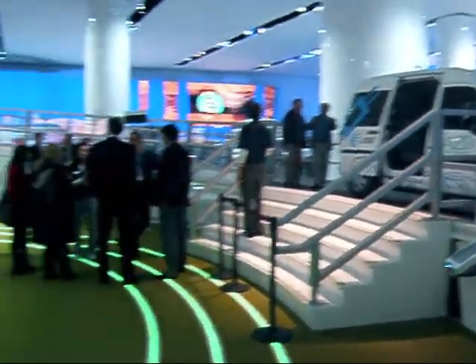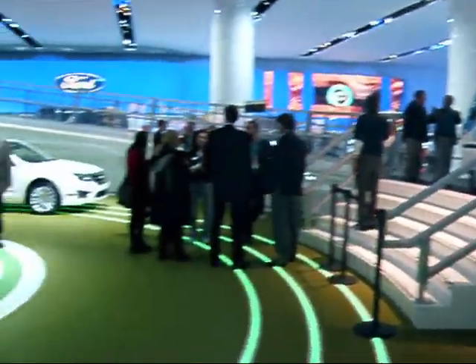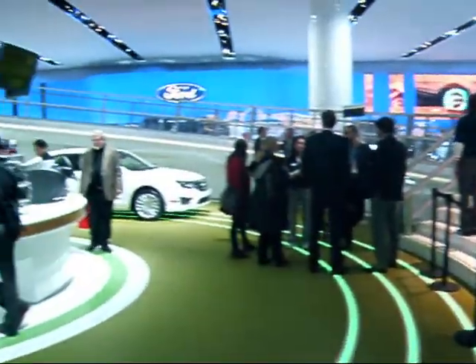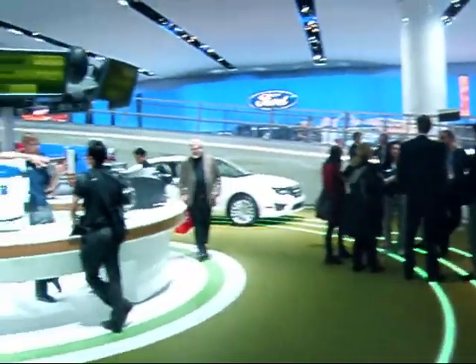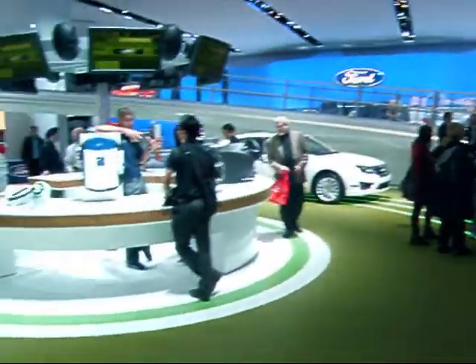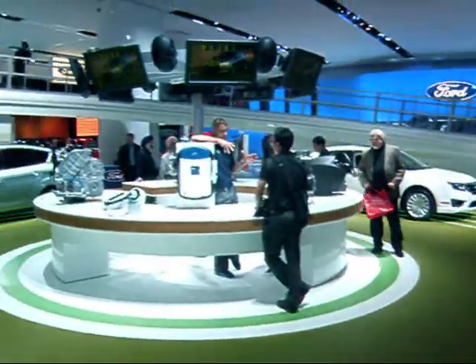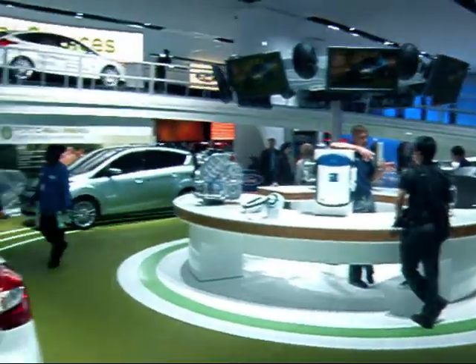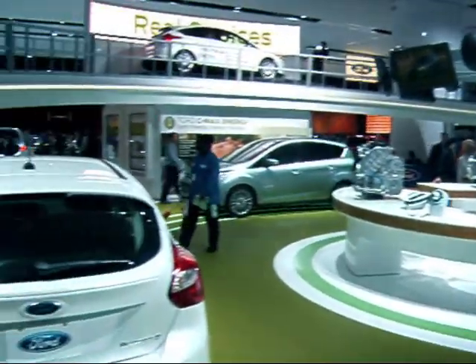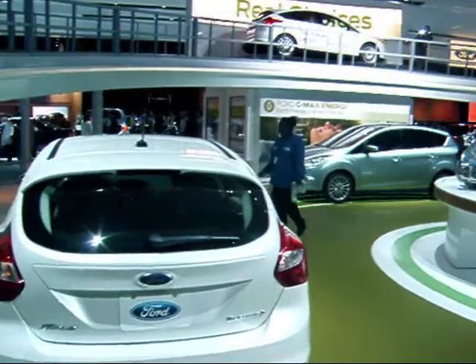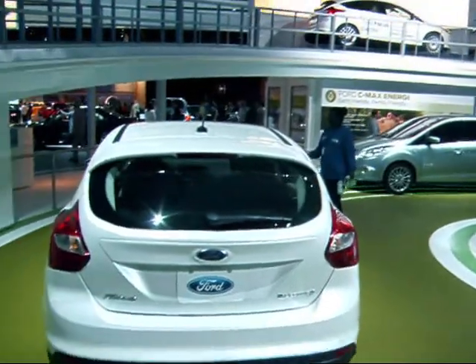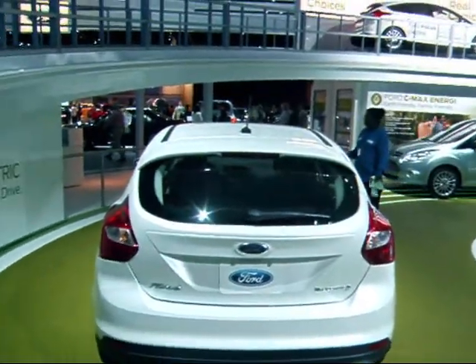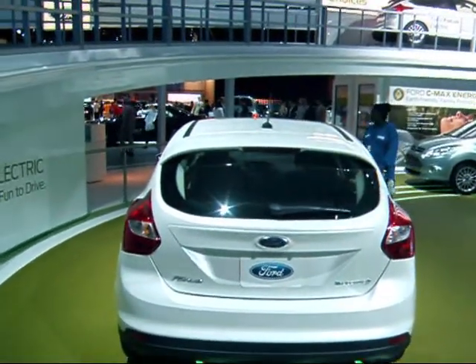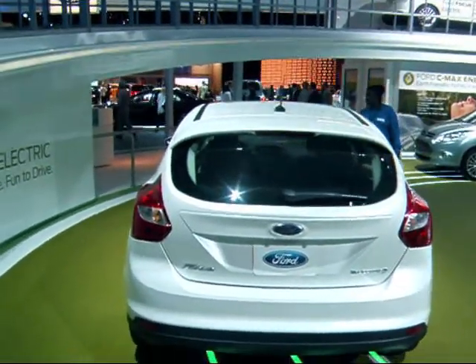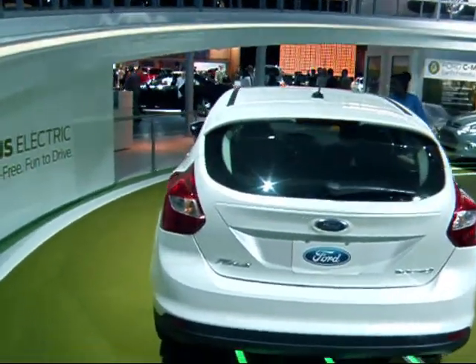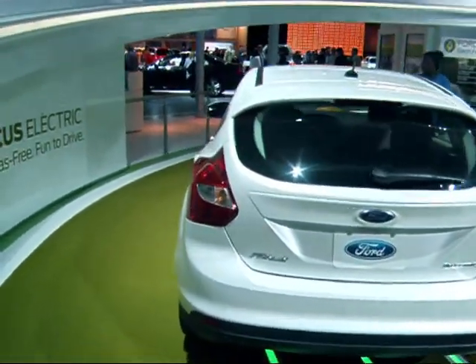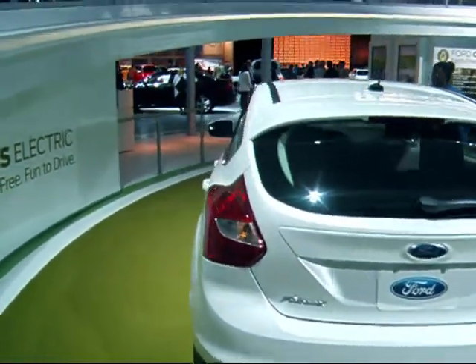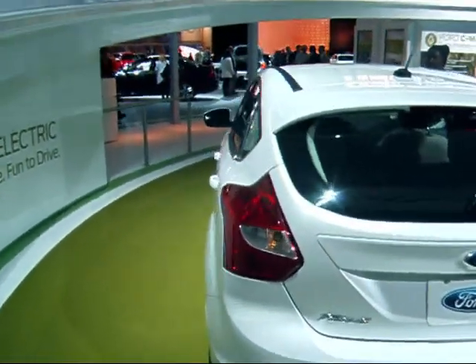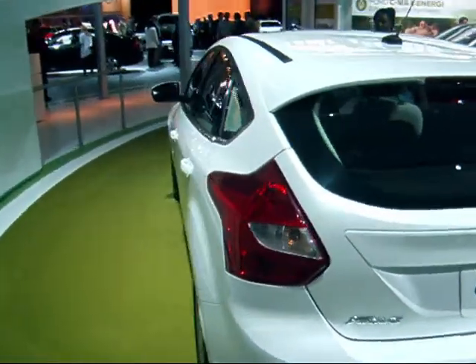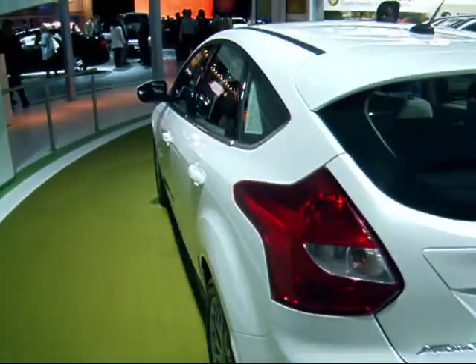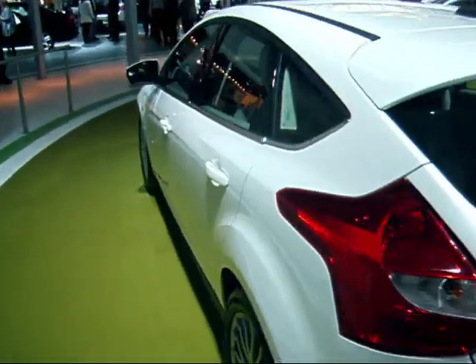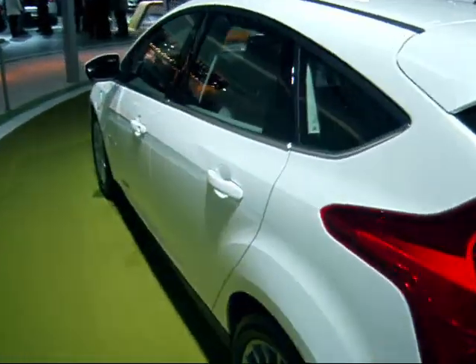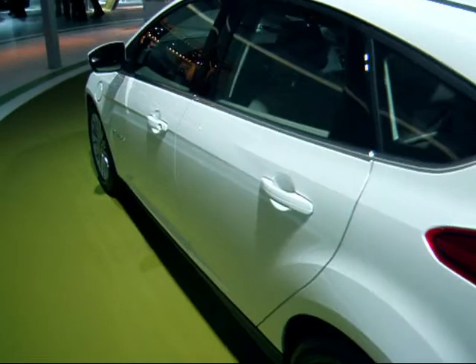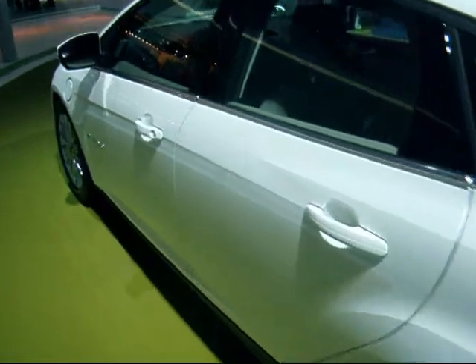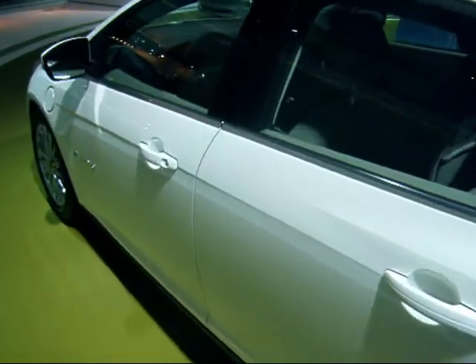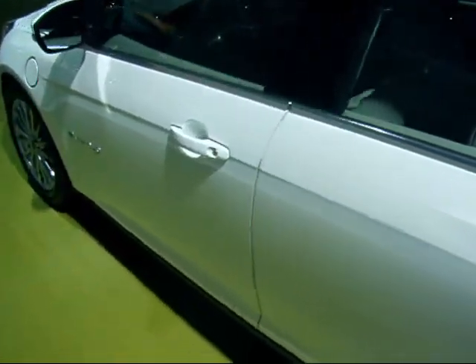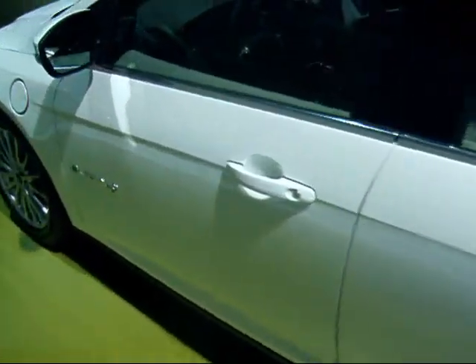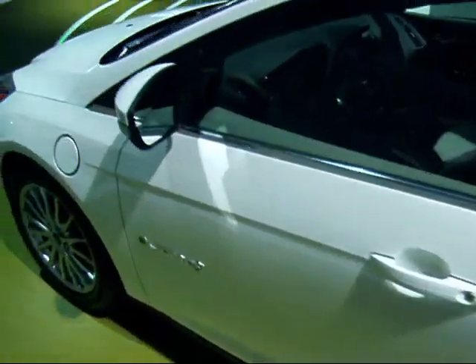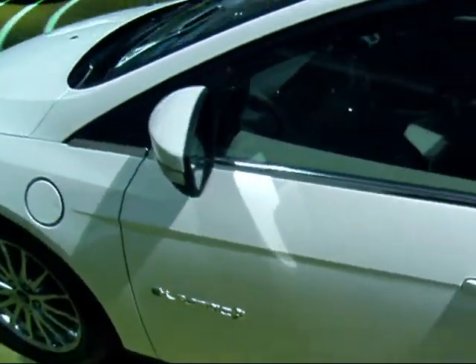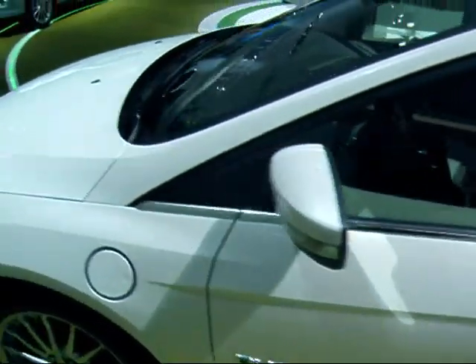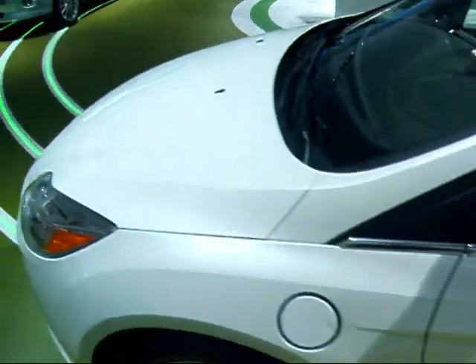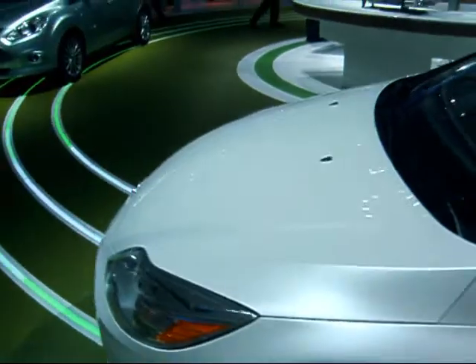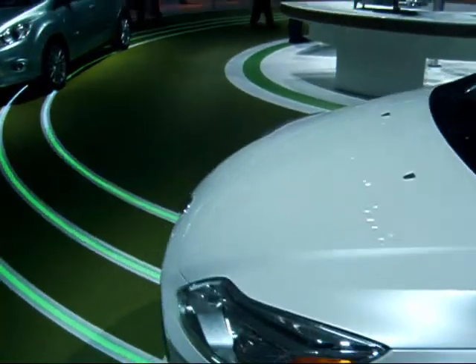The drivers are all professionals. Folks are not allowed to drive themselves here on this track, and they're also showing off some of their all-electric vehicles that Ford will be rolling out in 2012.